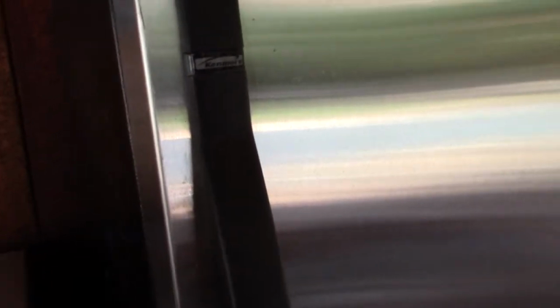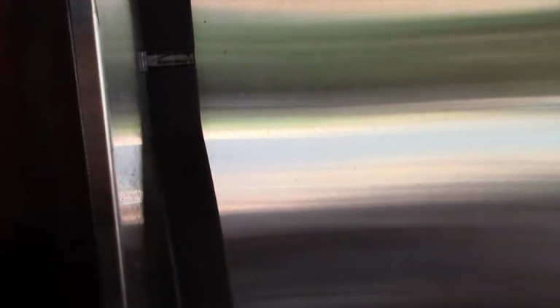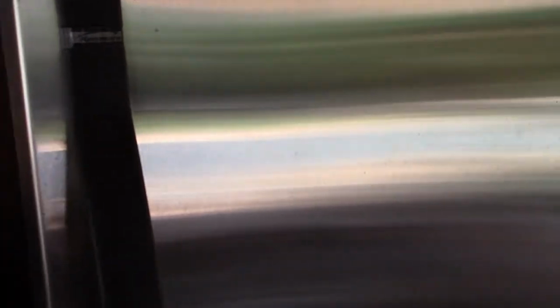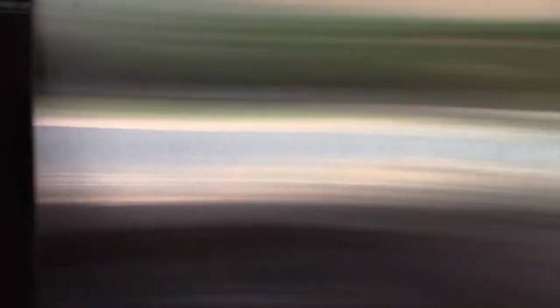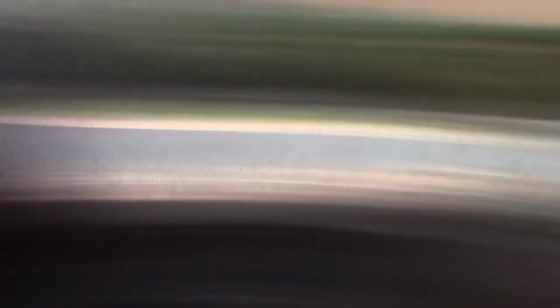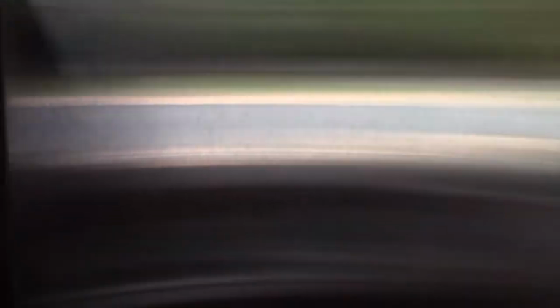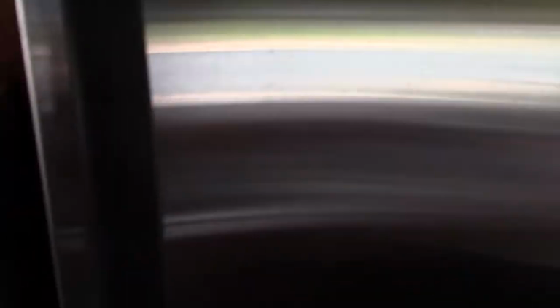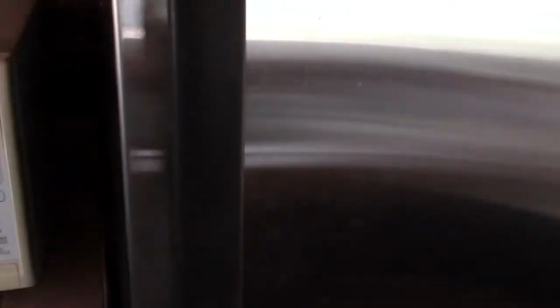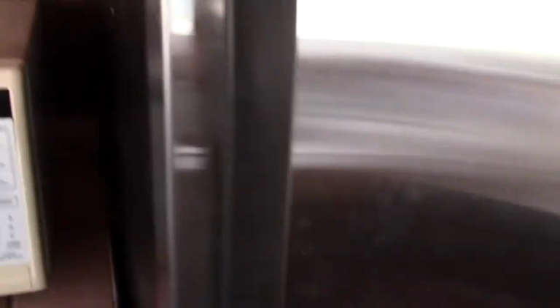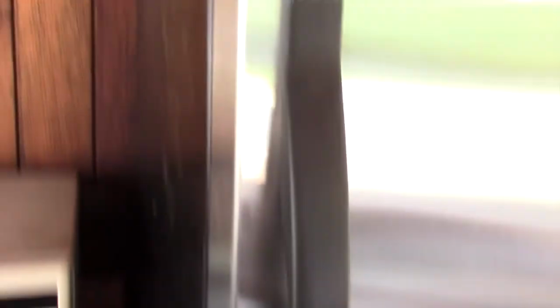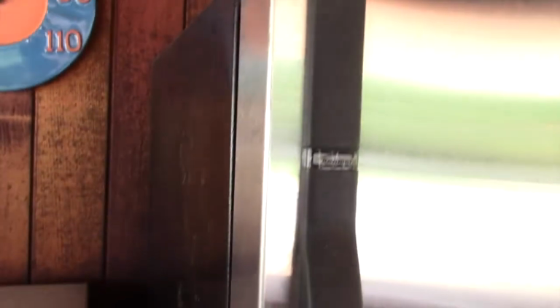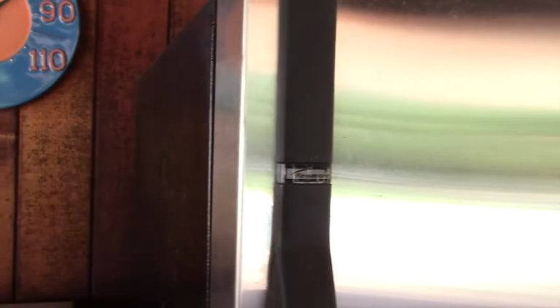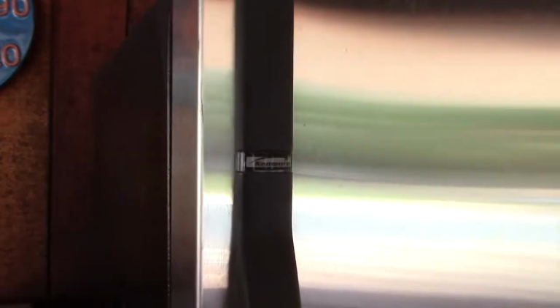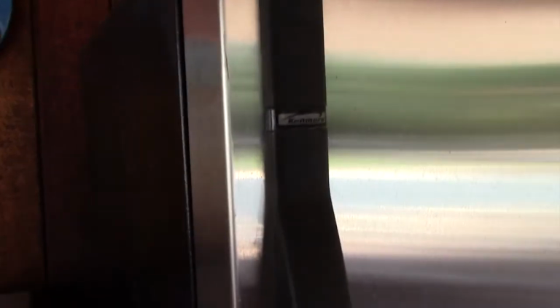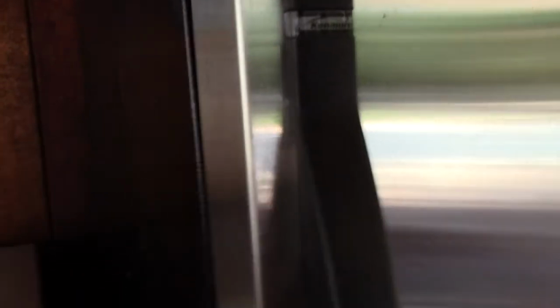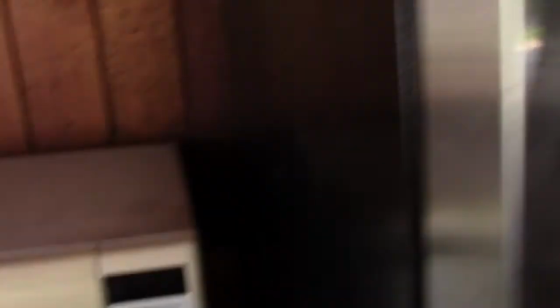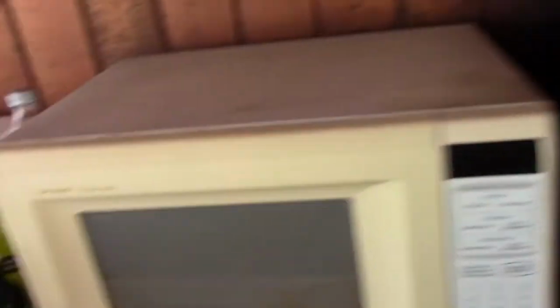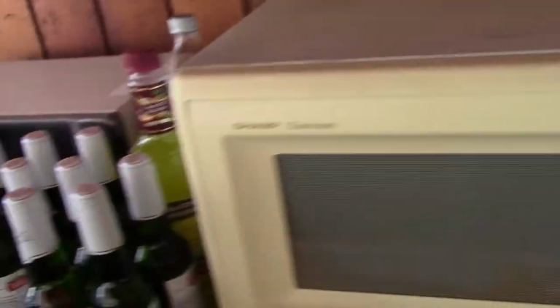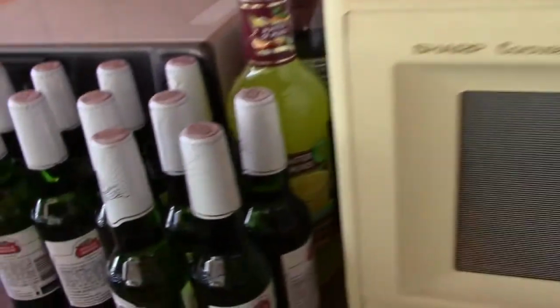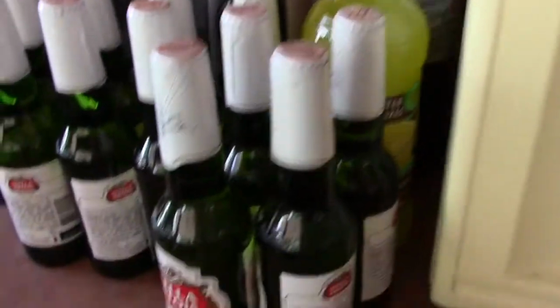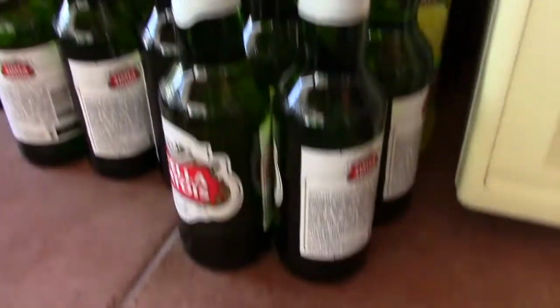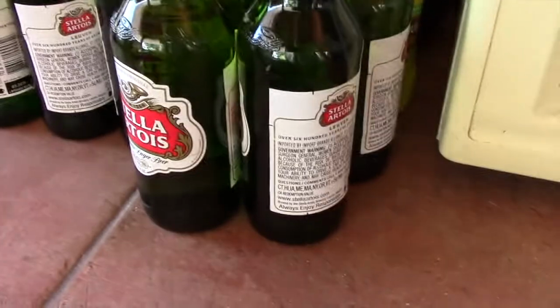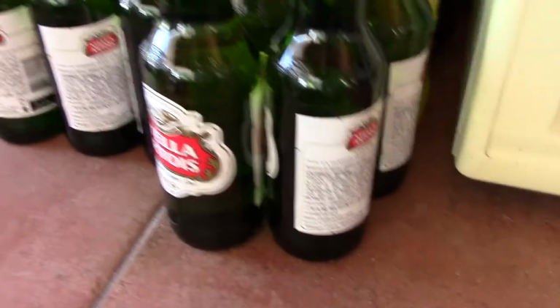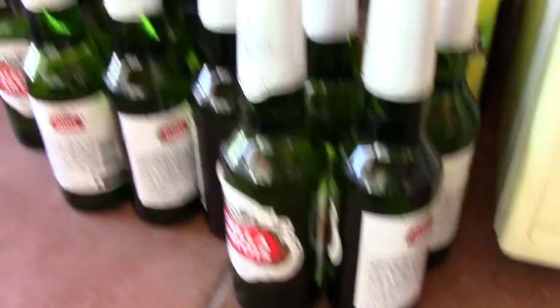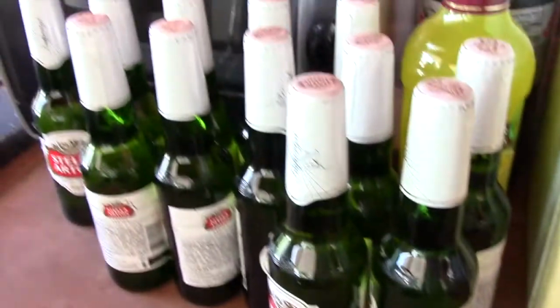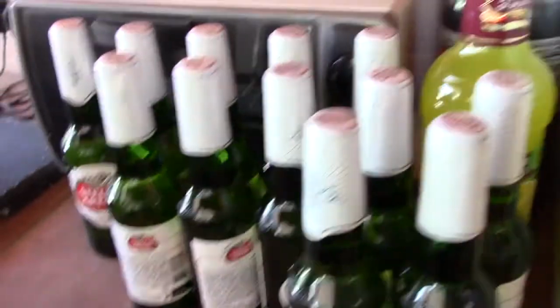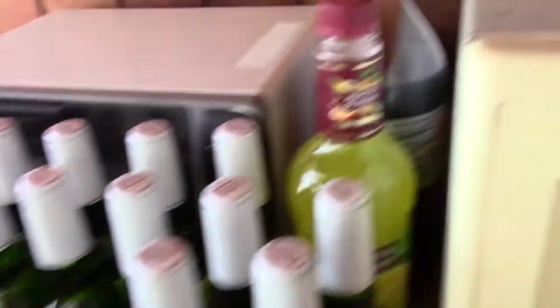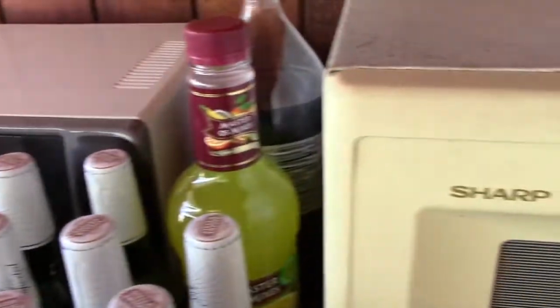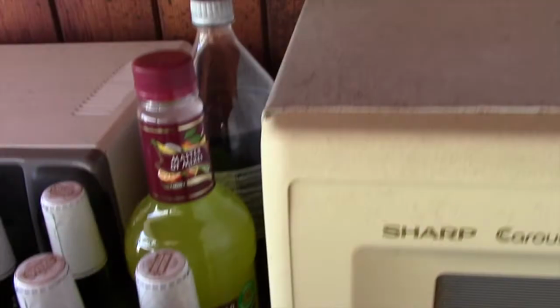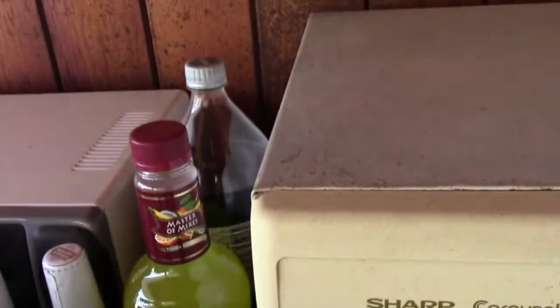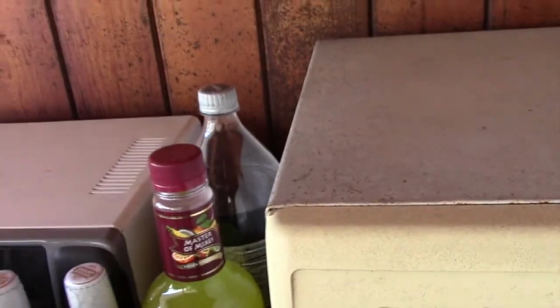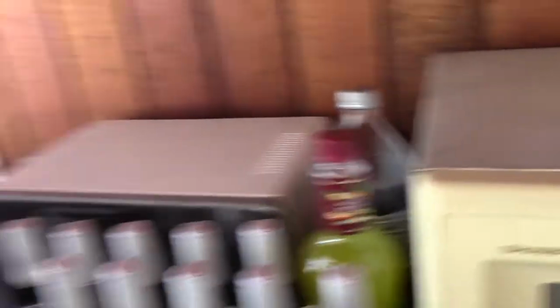Alright guys, for the most part the refrigerator has been all cleaned now. It's now the next day. I've taken everything out currently. You can see all the bottles there, the margarita mix, the Diet Coke bottle.